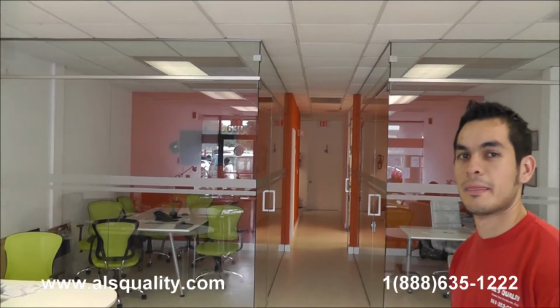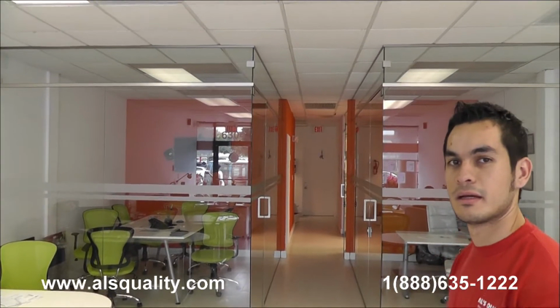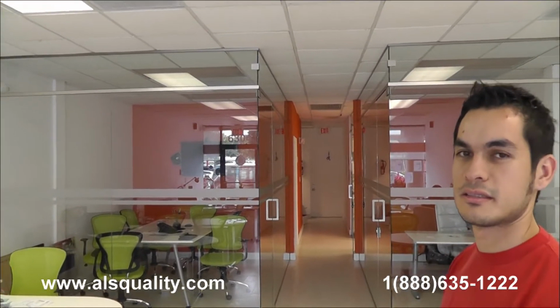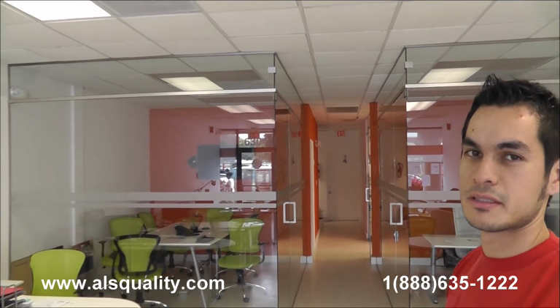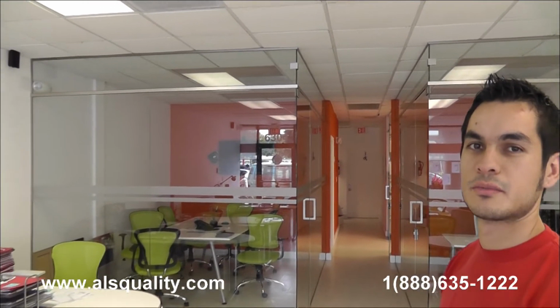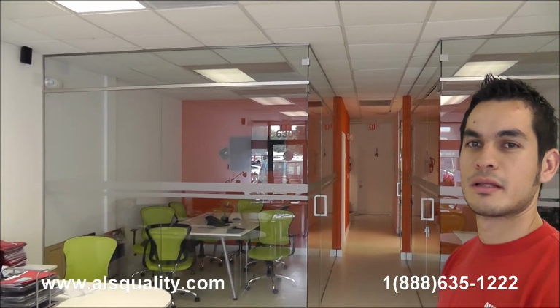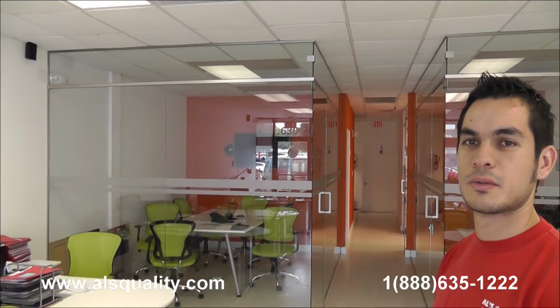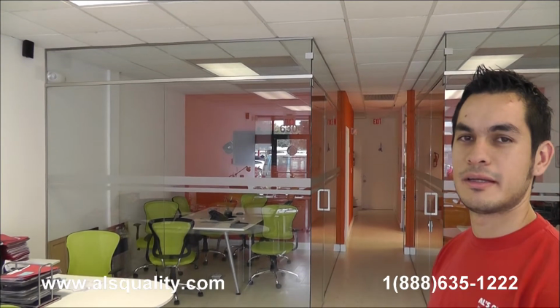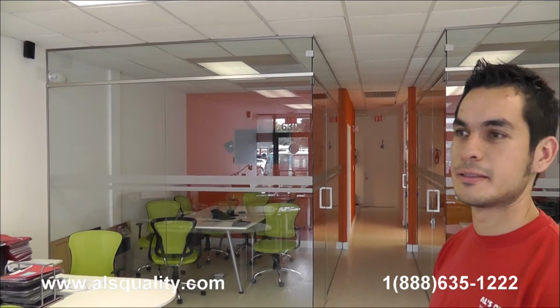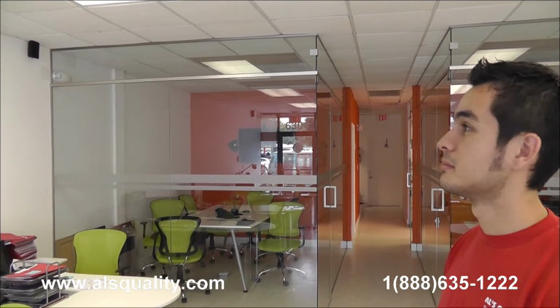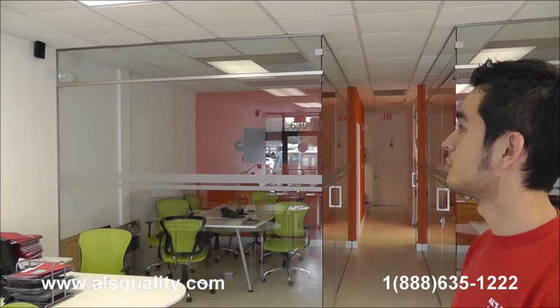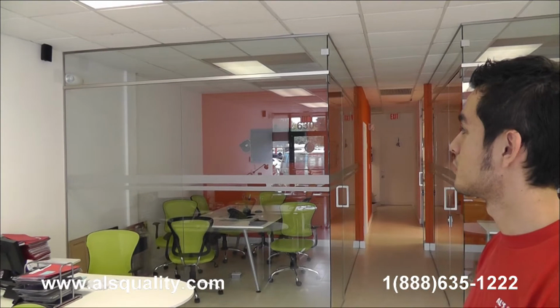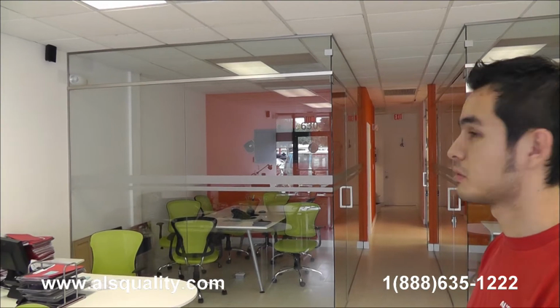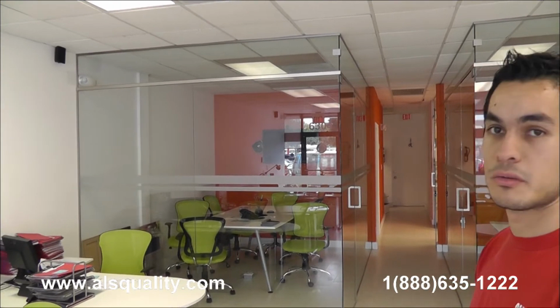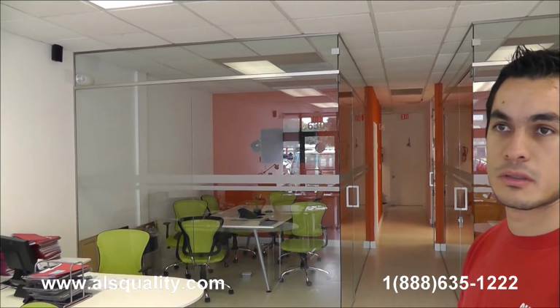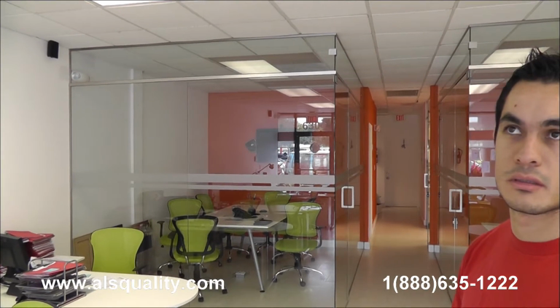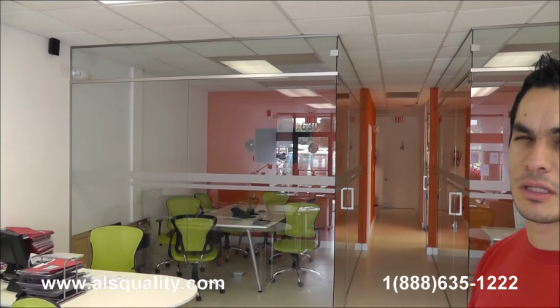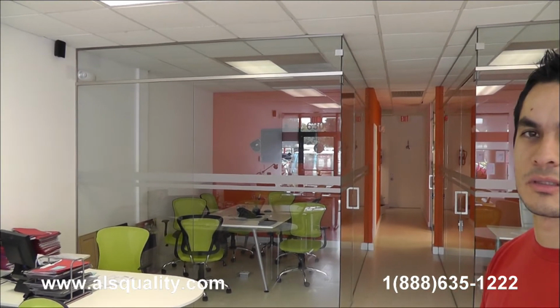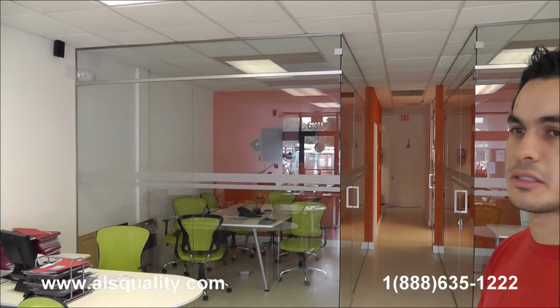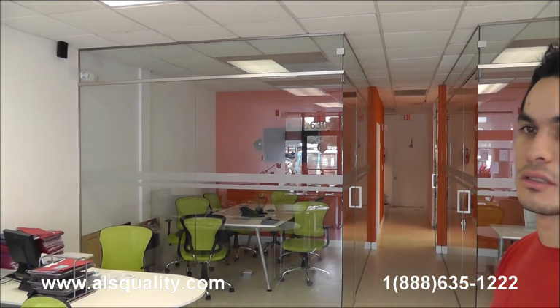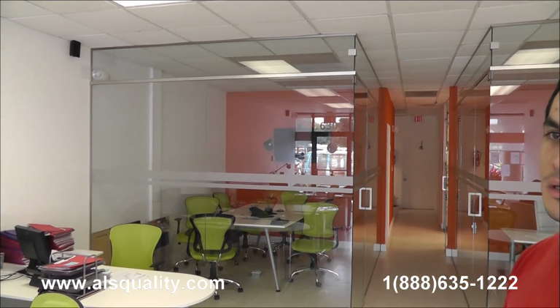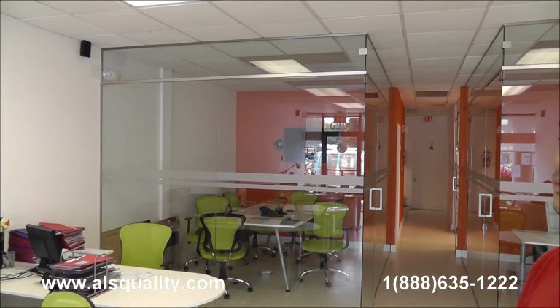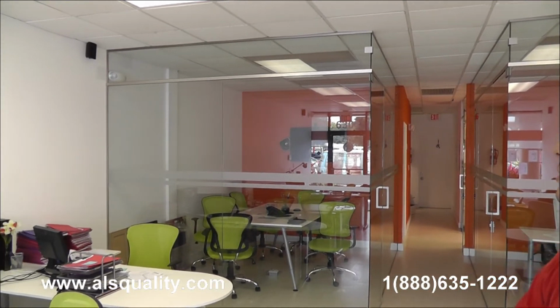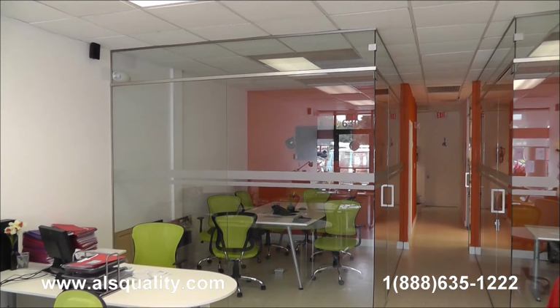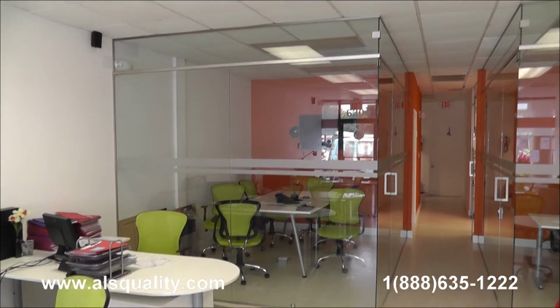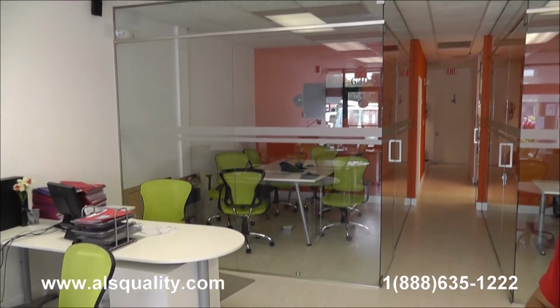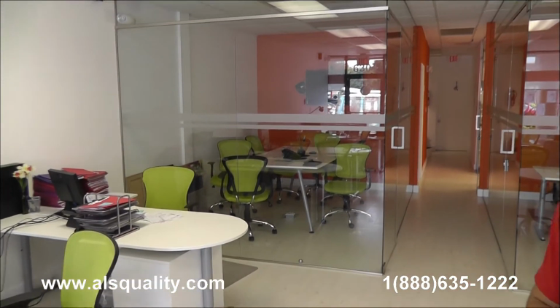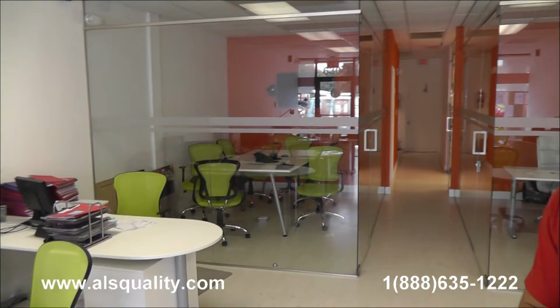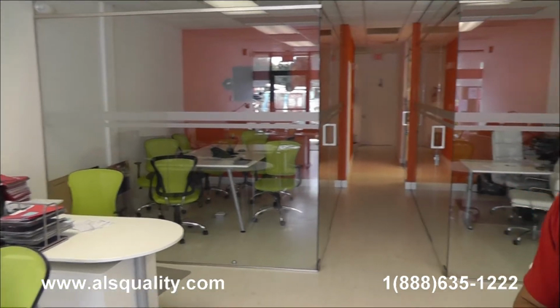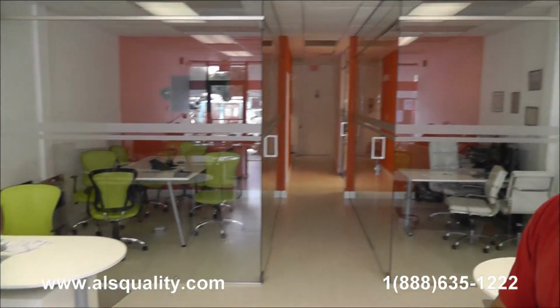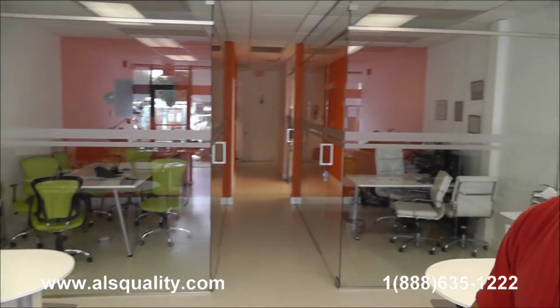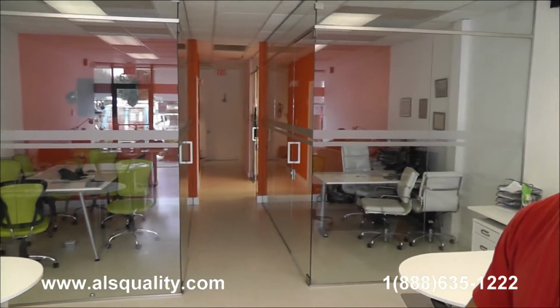Hi, this is Roger with Al's Quality. This time we want to show you some glass partitions that we just finished installing here at a real estate office.